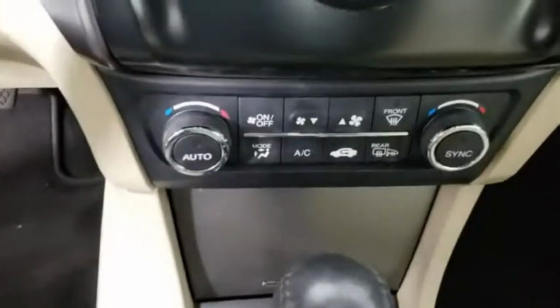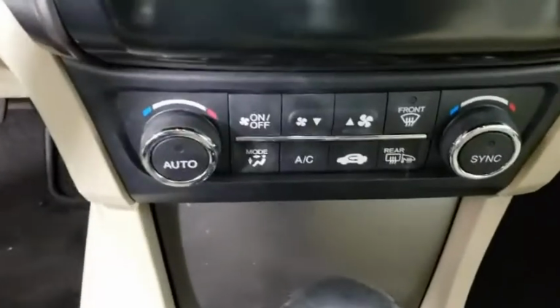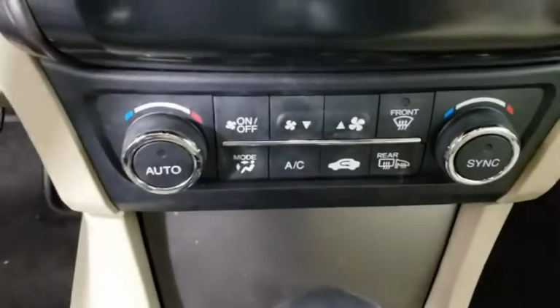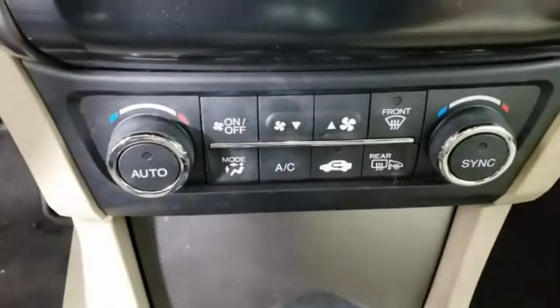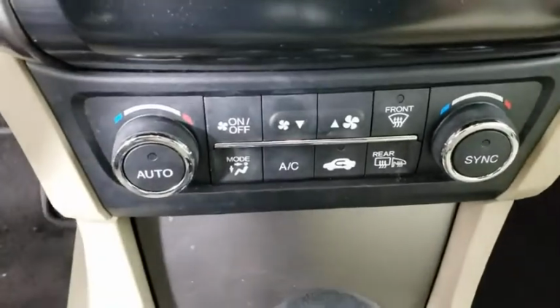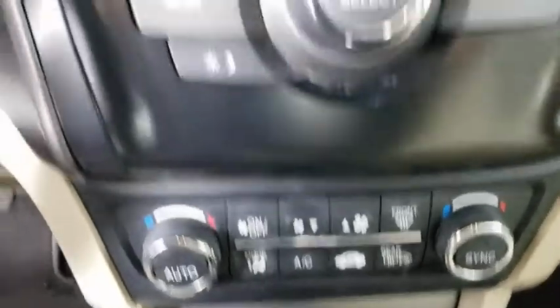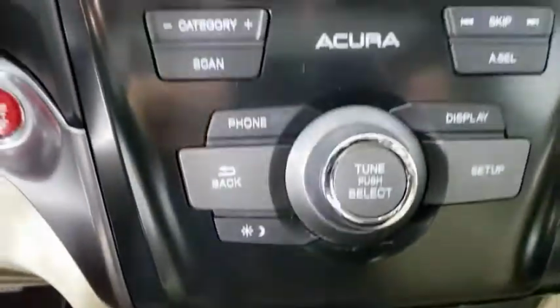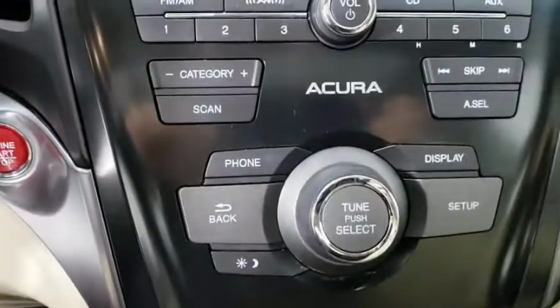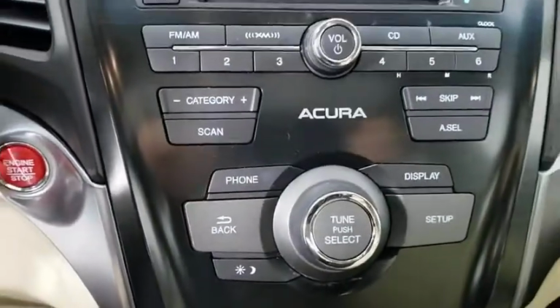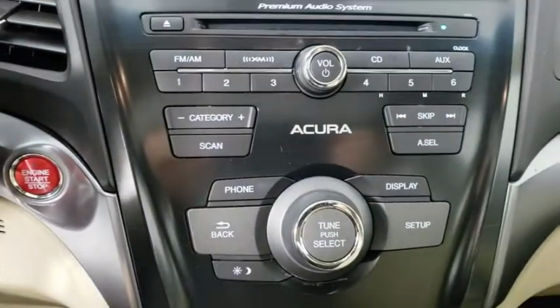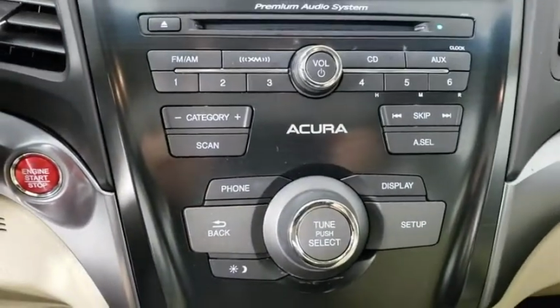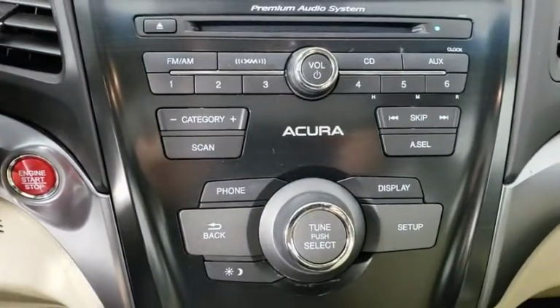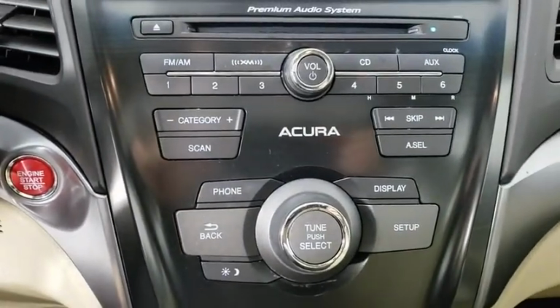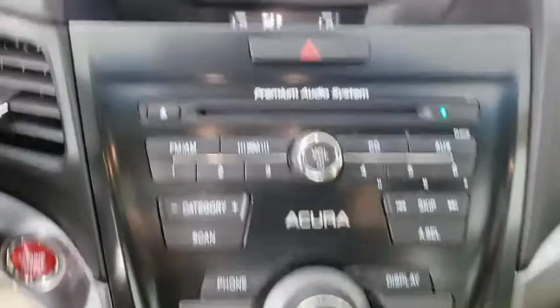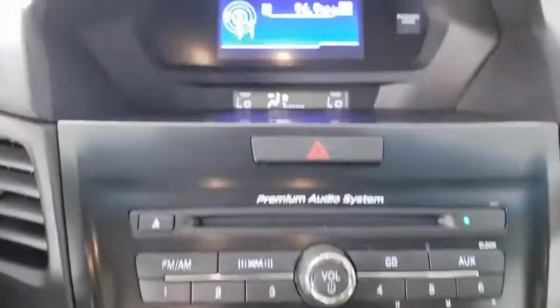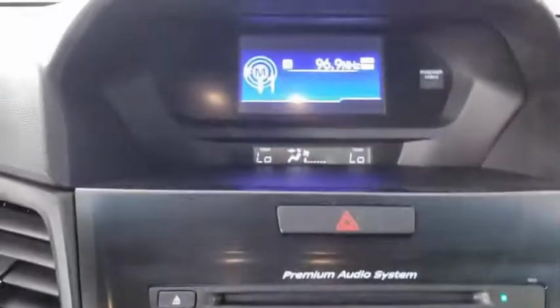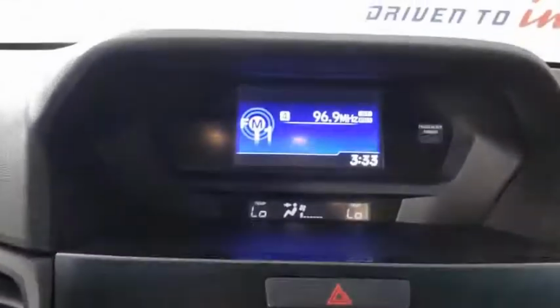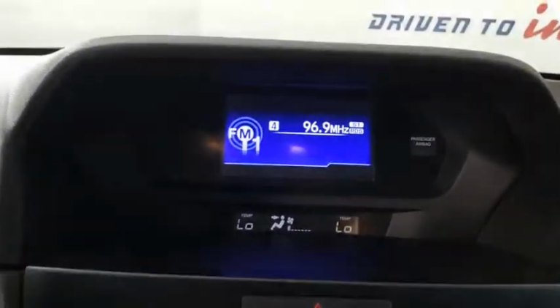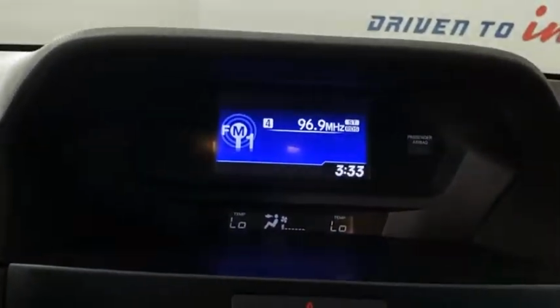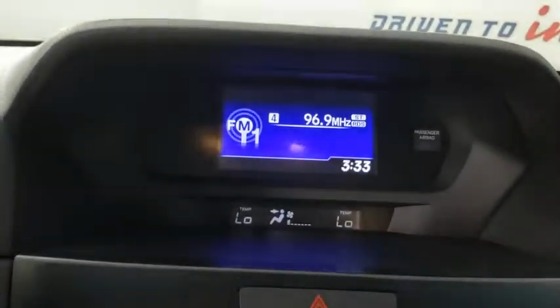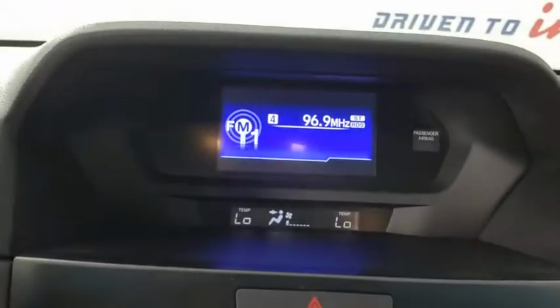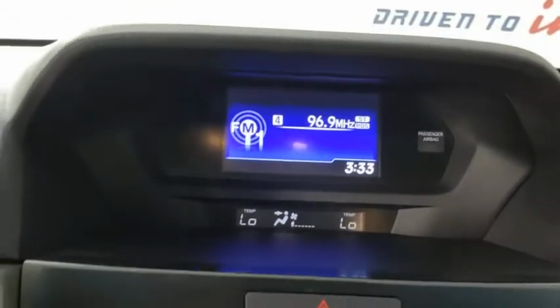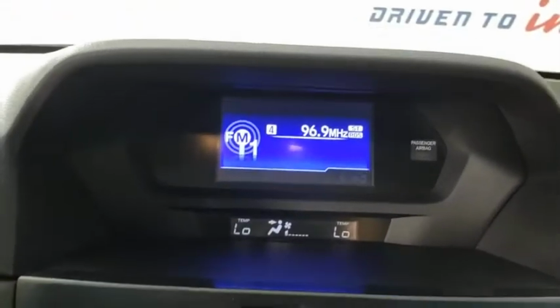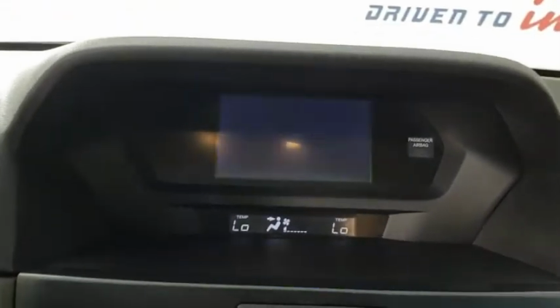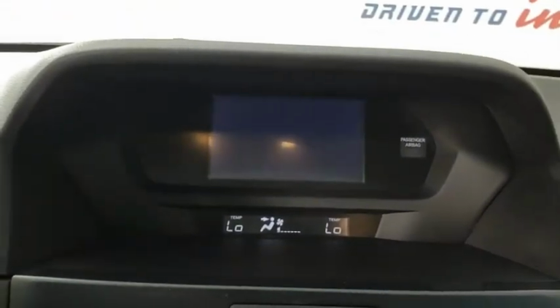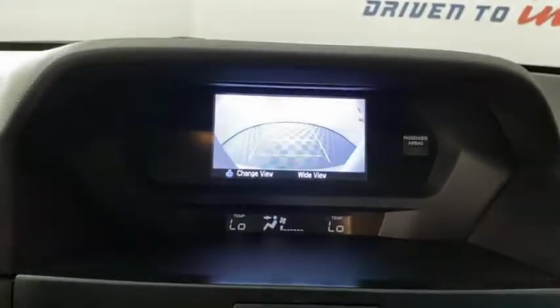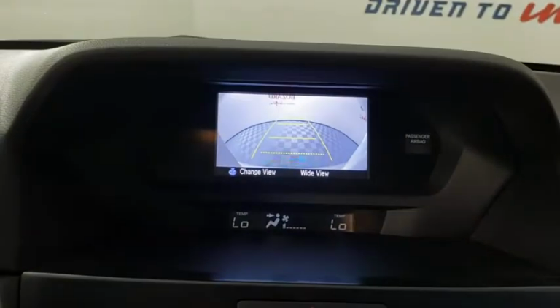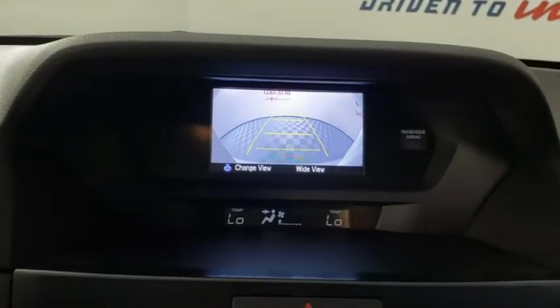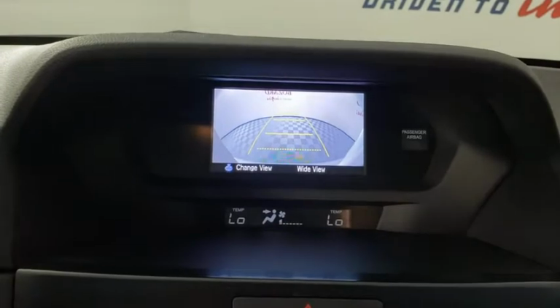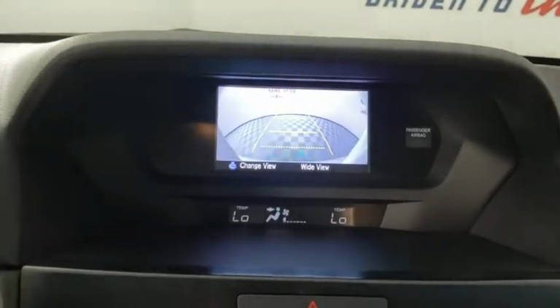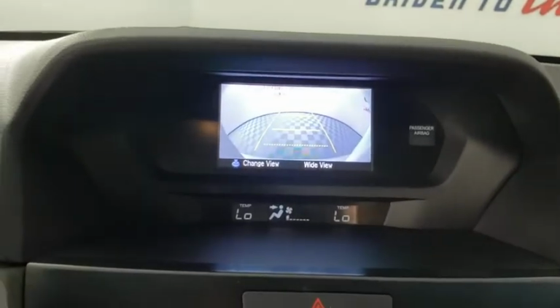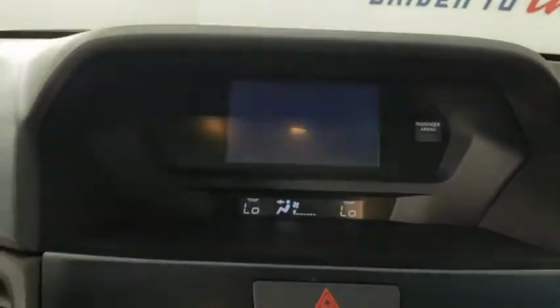Traction control, dual airbags, leather-wrapped steering wheel, alloy wheels, power steering, four-wheel disc brakes, rear window defroster, power windows, CD player, fog lights.